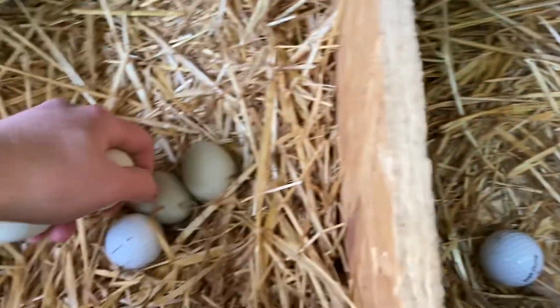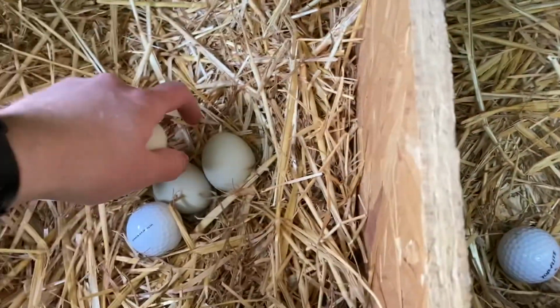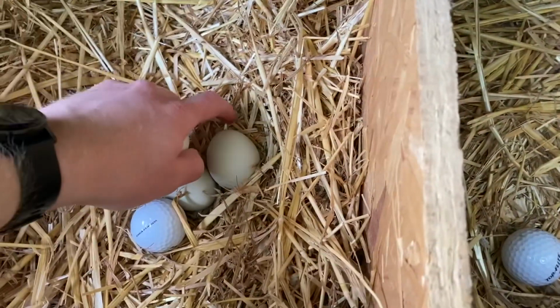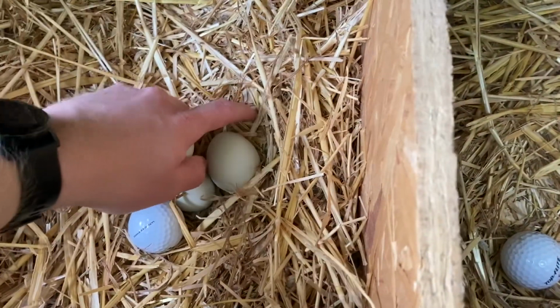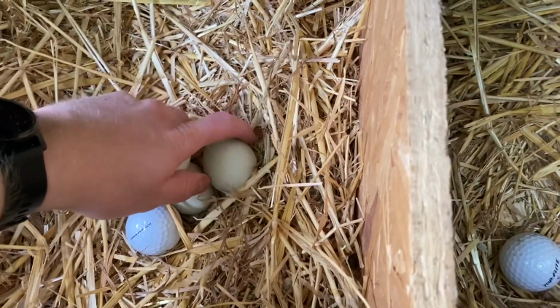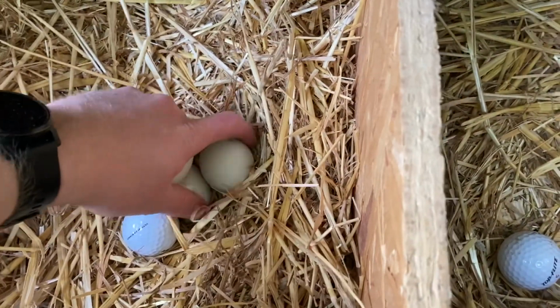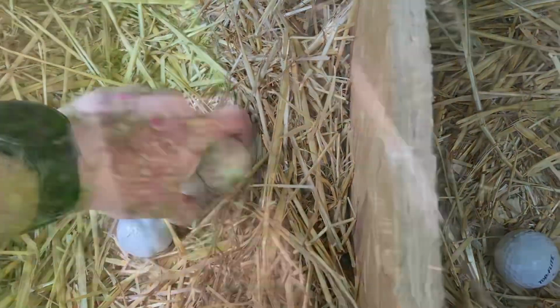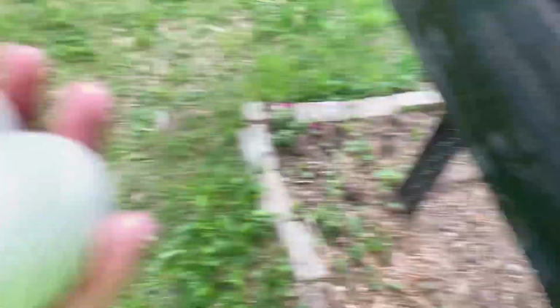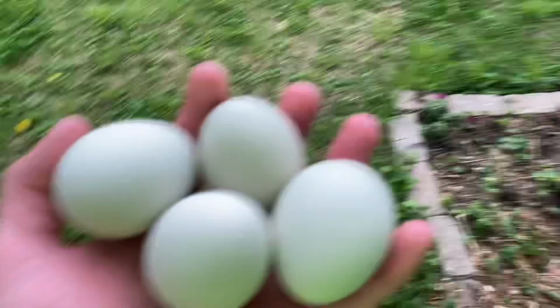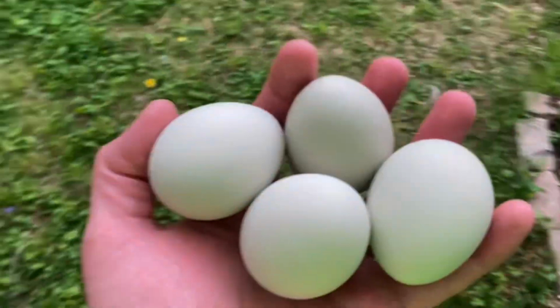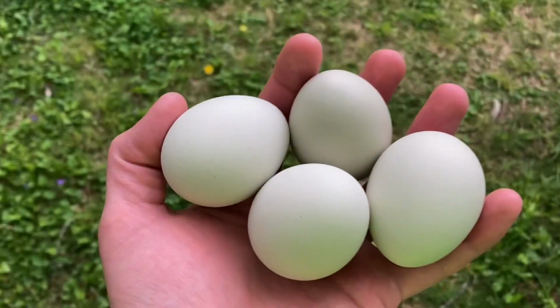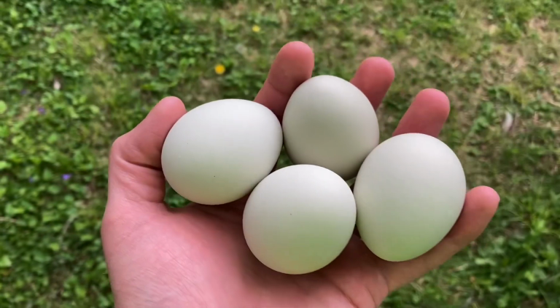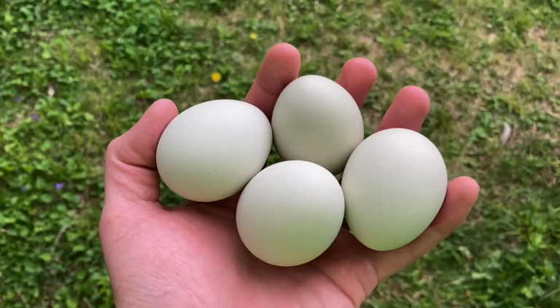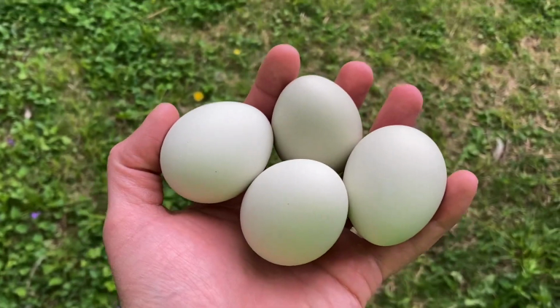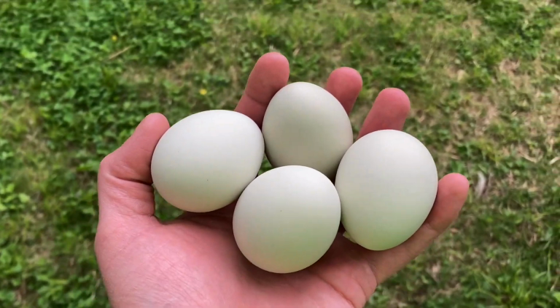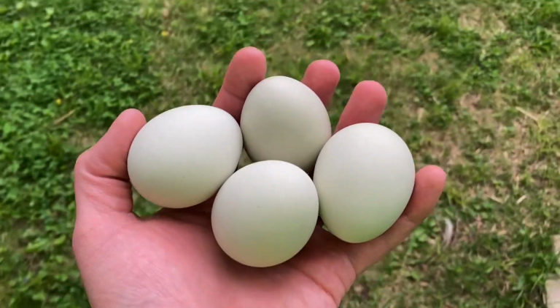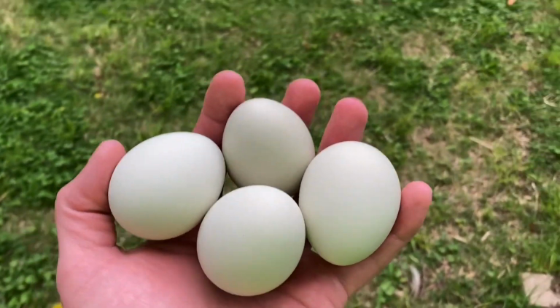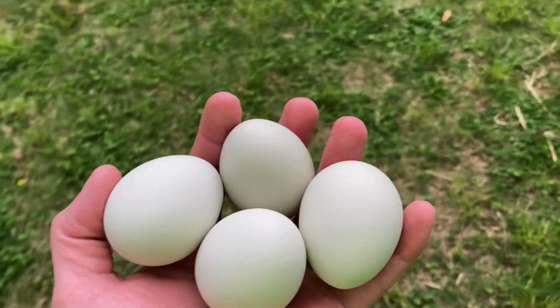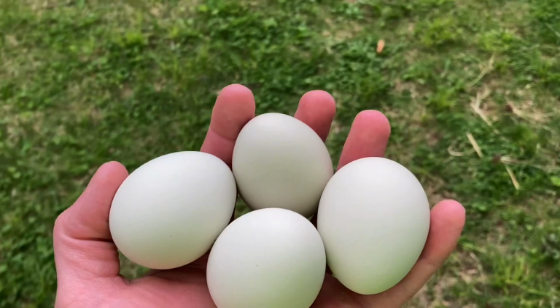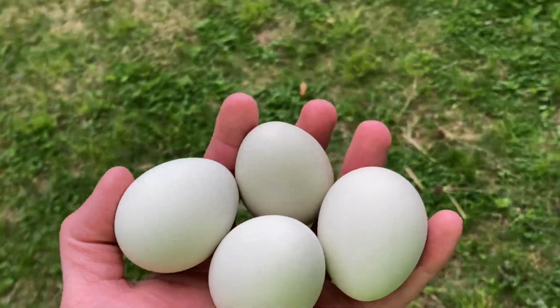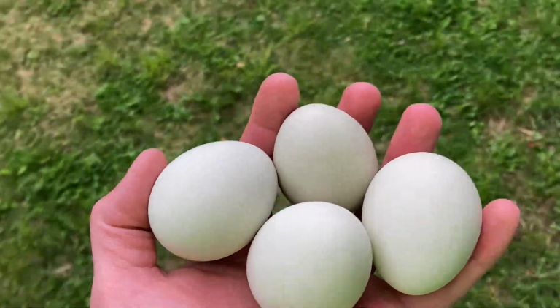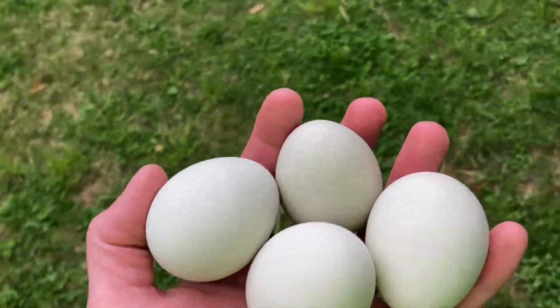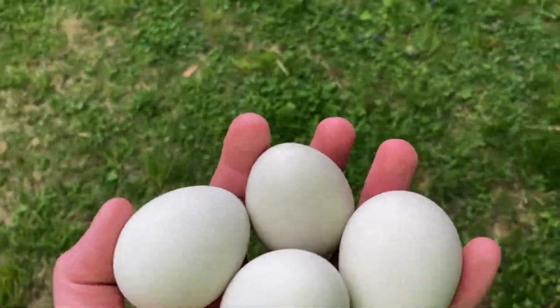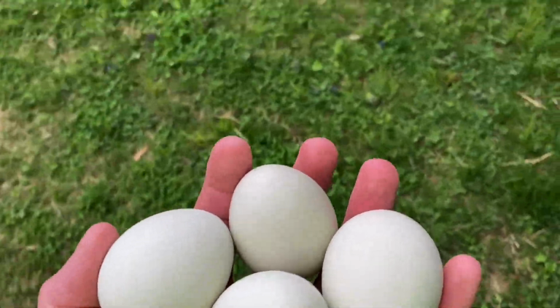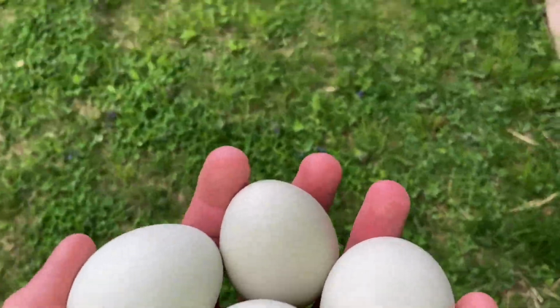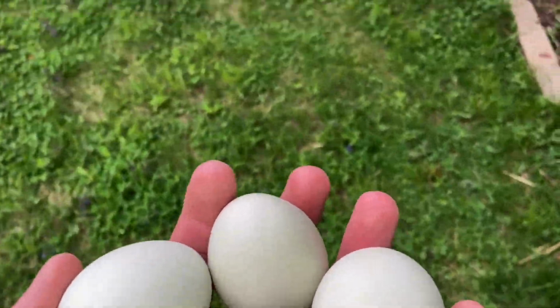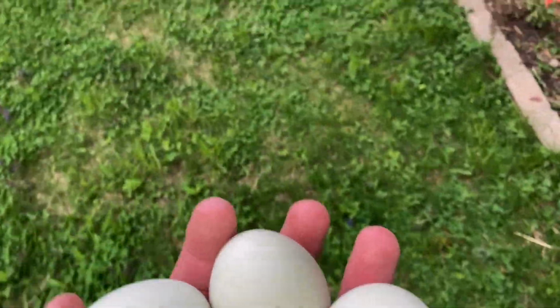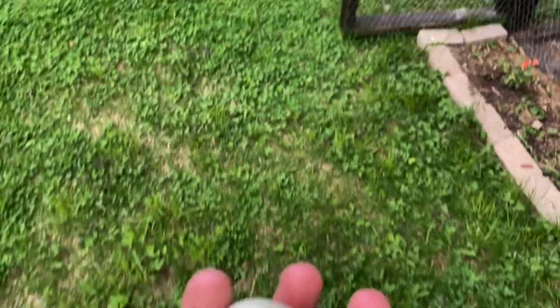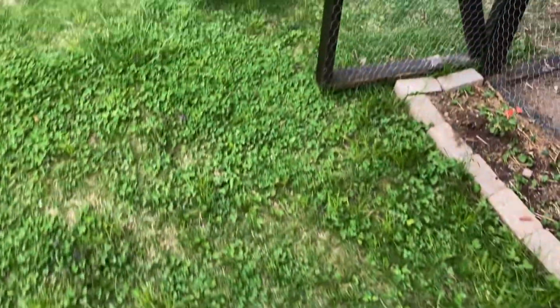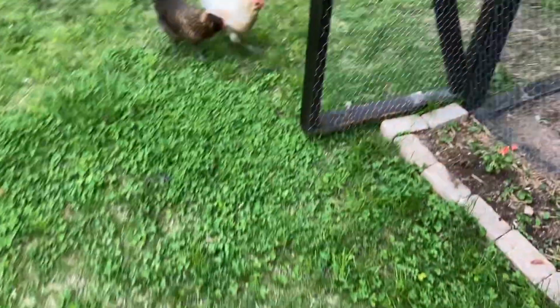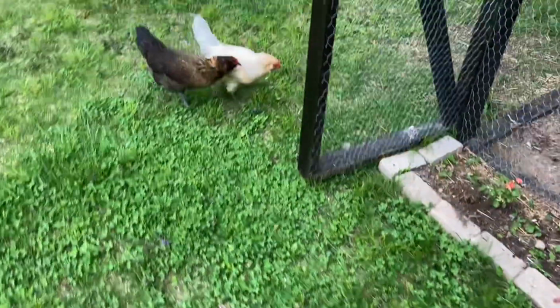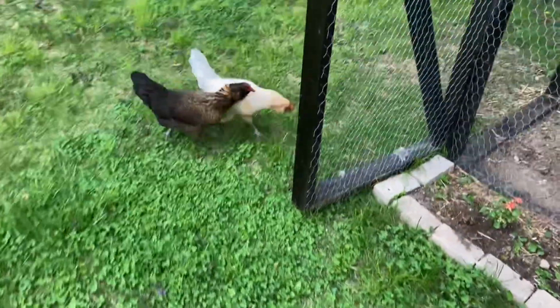So there you go — step one of integrating the flocks. I'll keep you updated every step, so subscribe and click the bell for more.